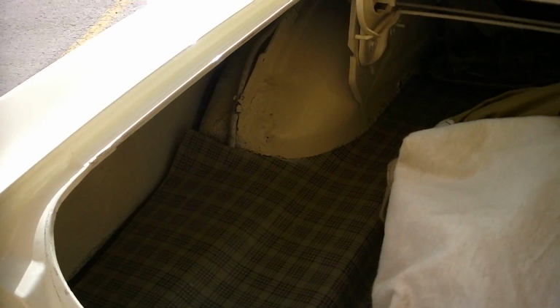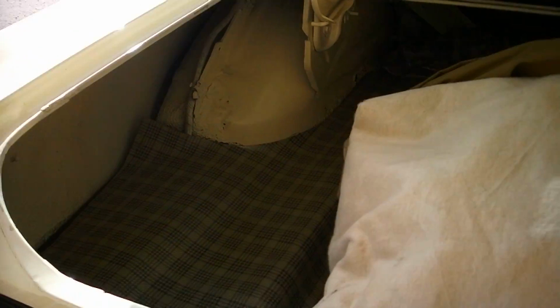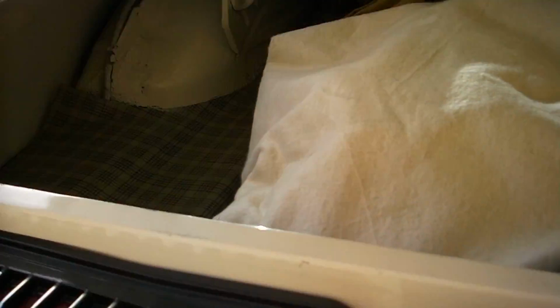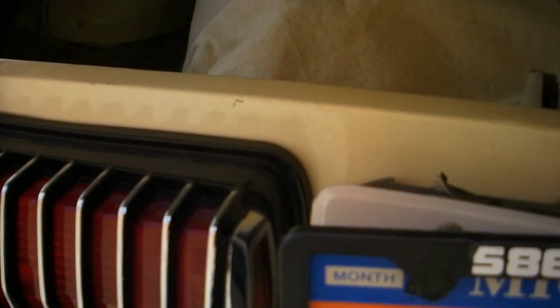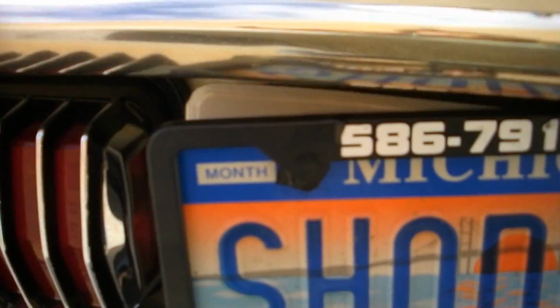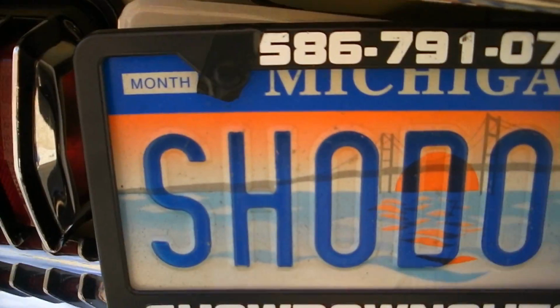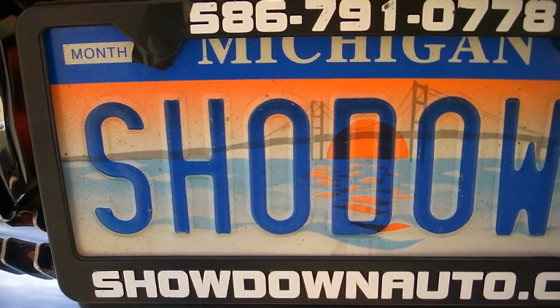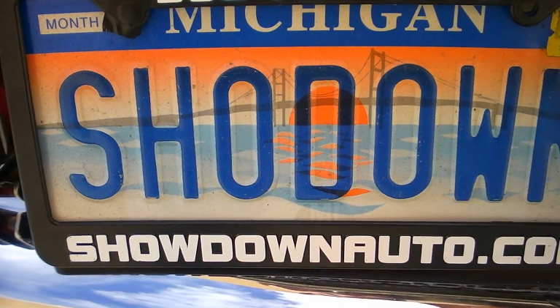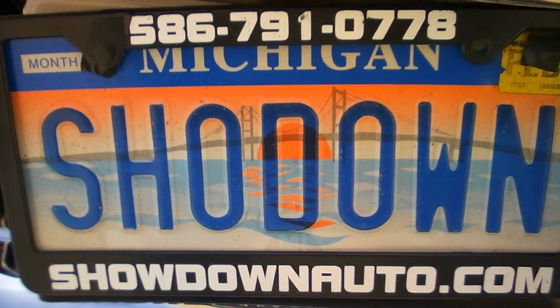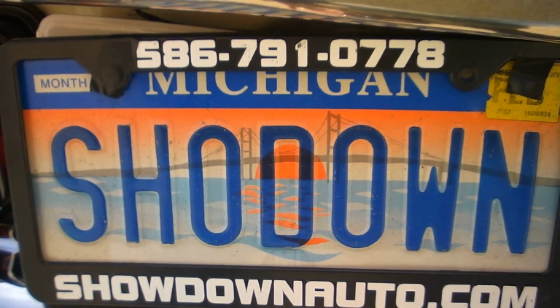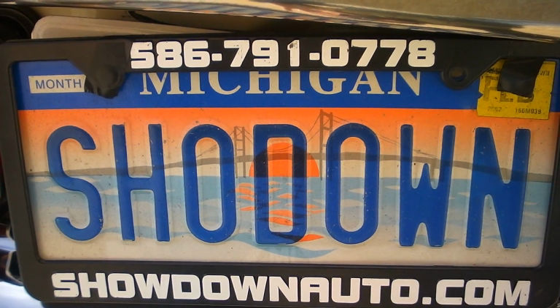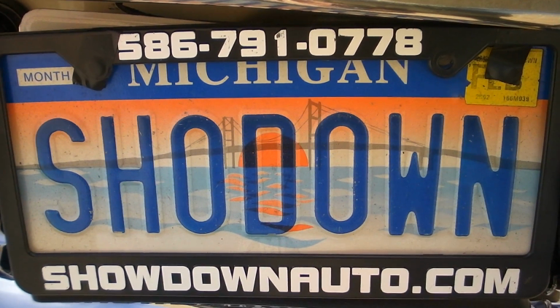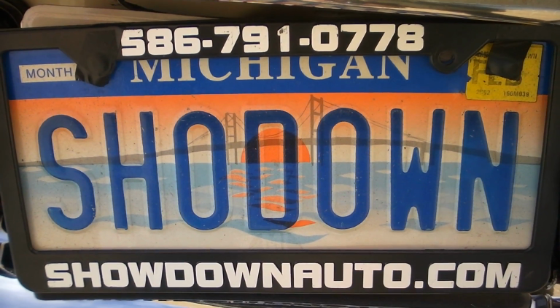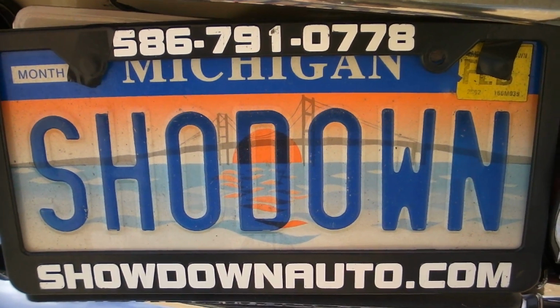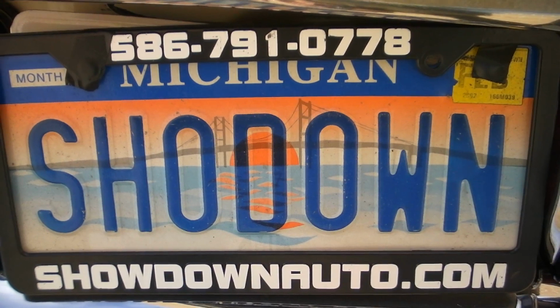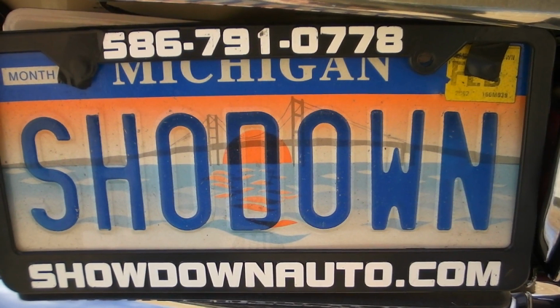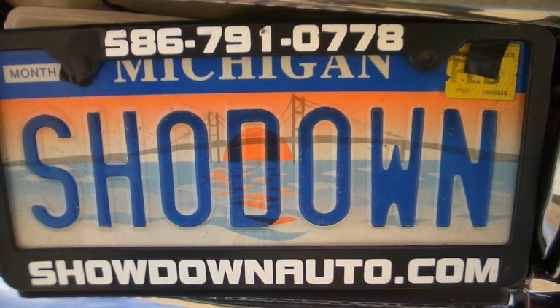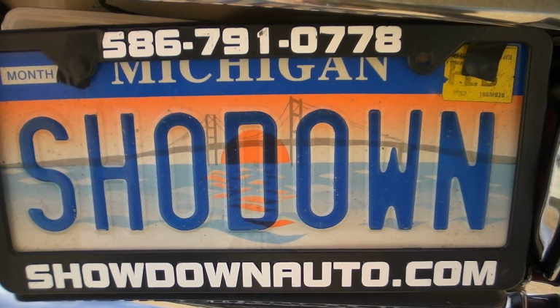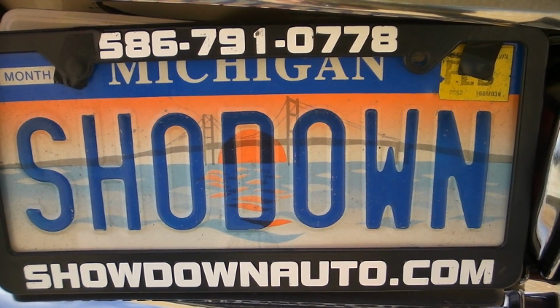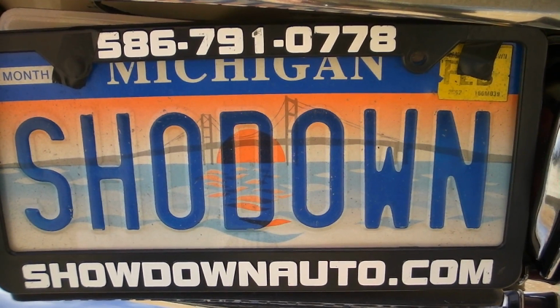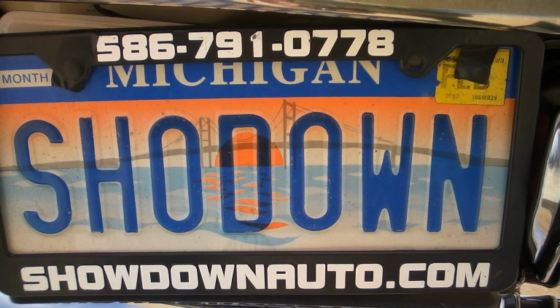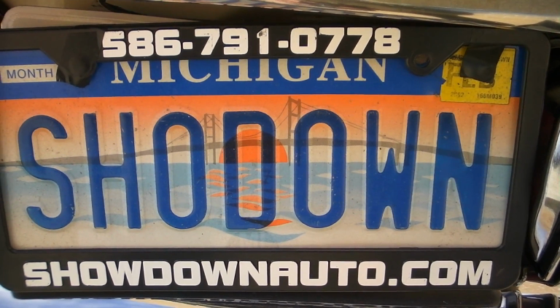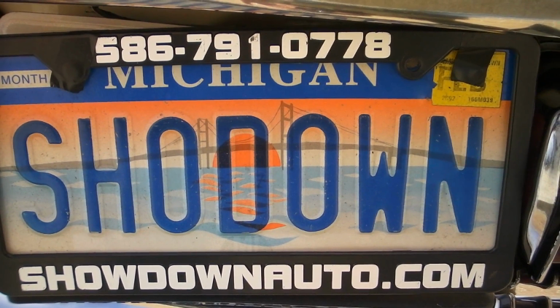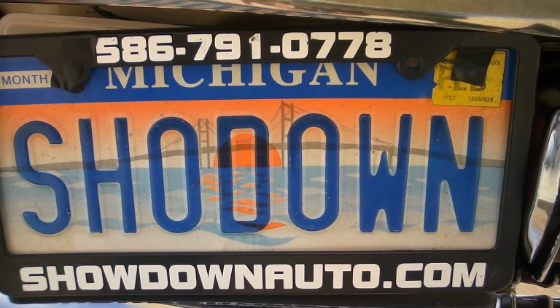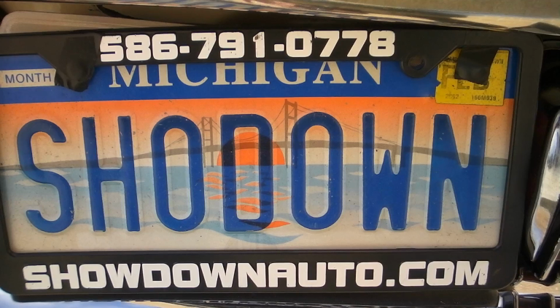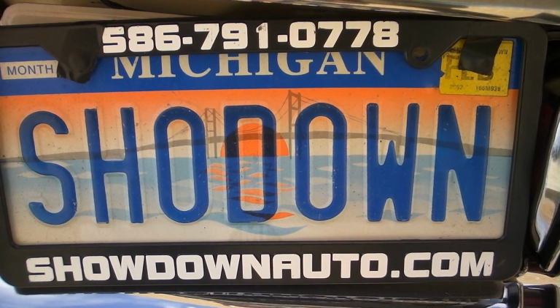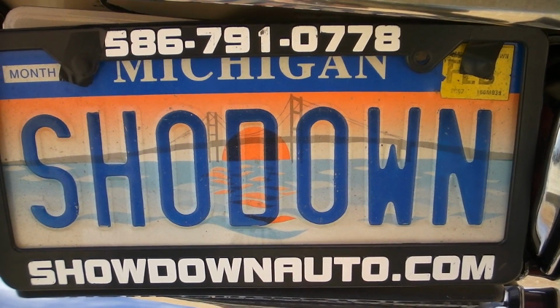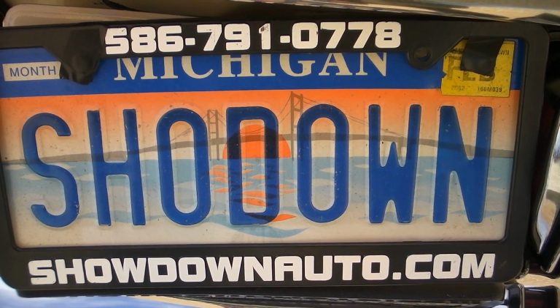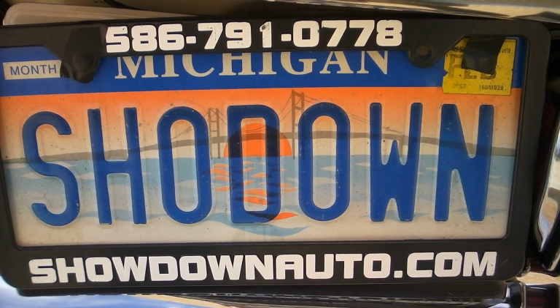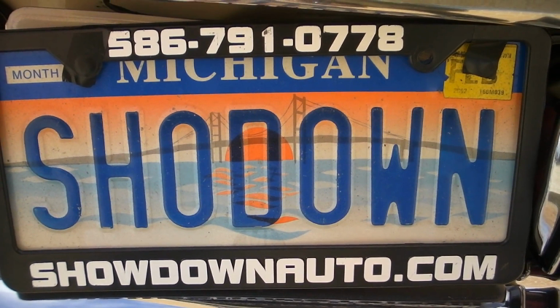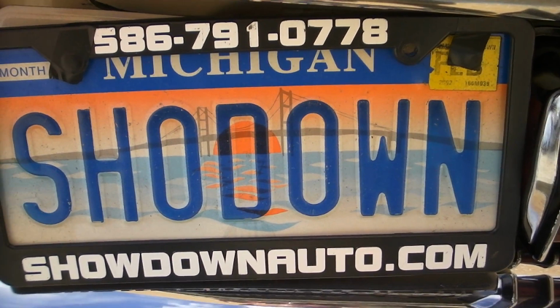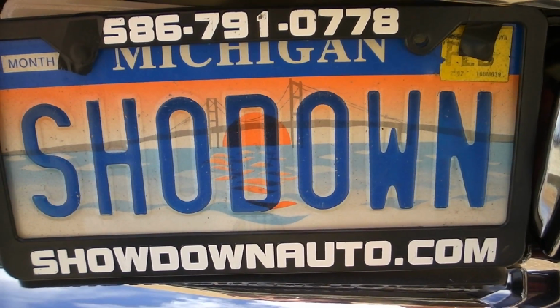If you've got any questions, again, I'm Dave from Showdown. You can call our office anytime. Give us a call — we'll go over it again. Number's 586-791-0778. Check it out on our website, showdownauto.com. Thank you.